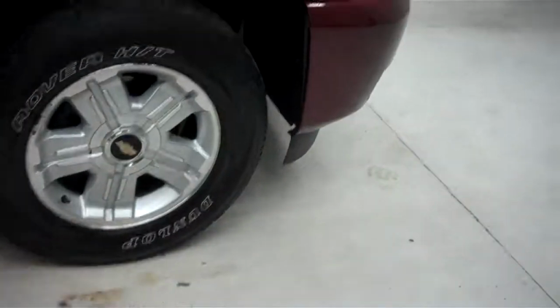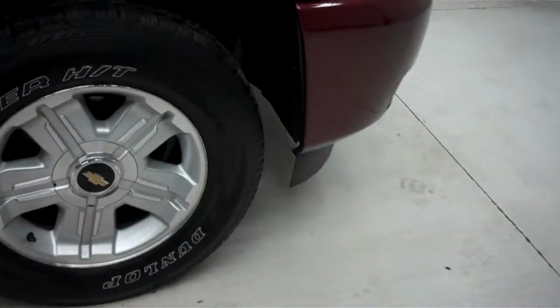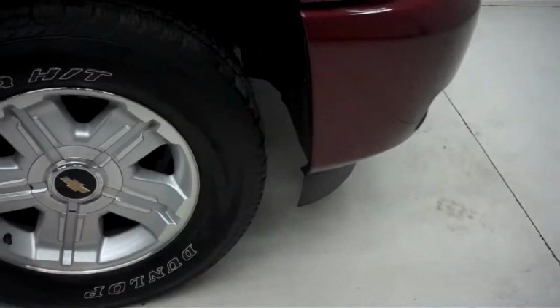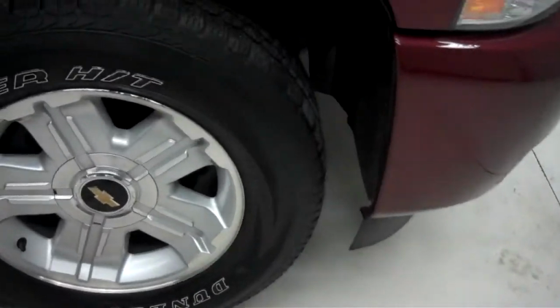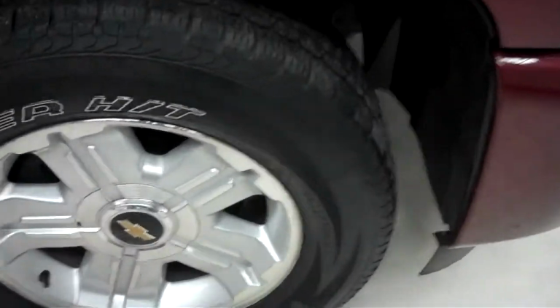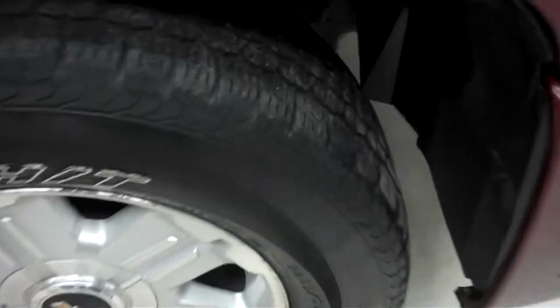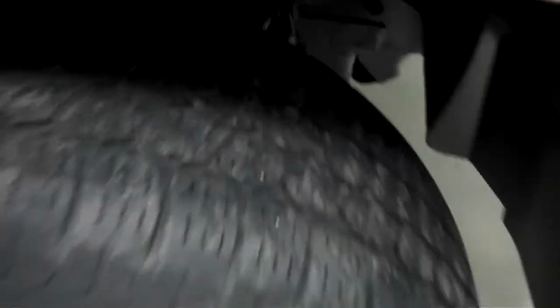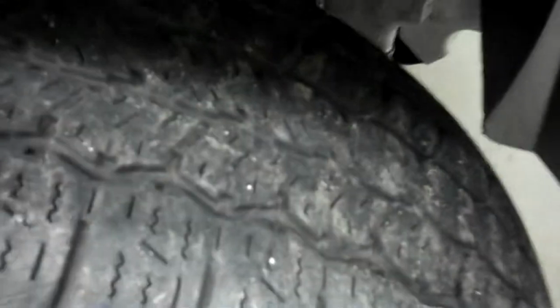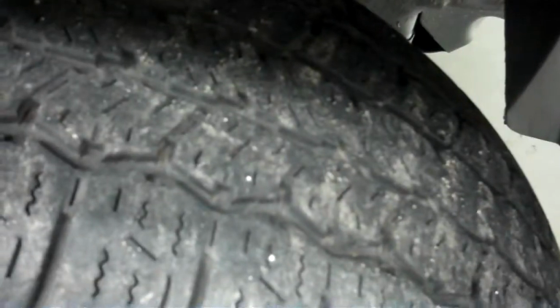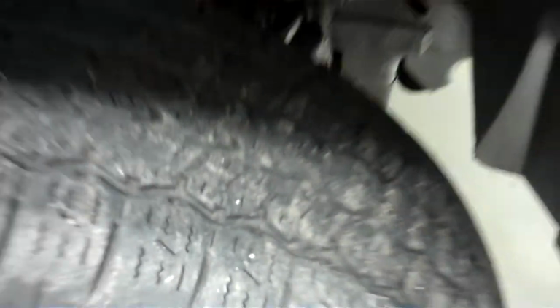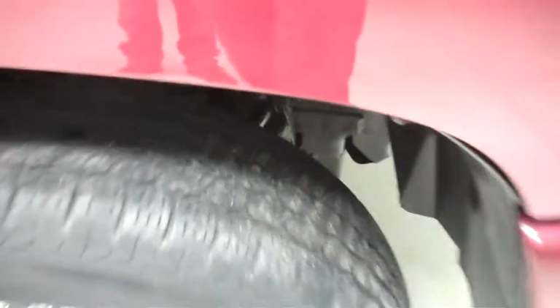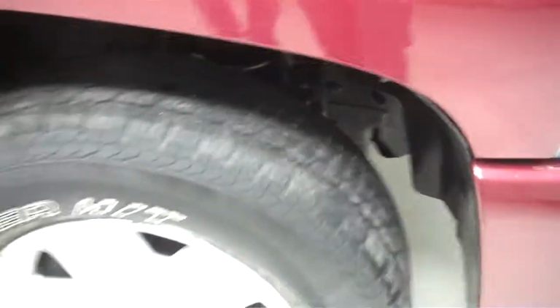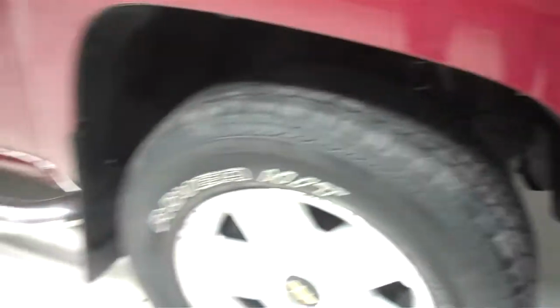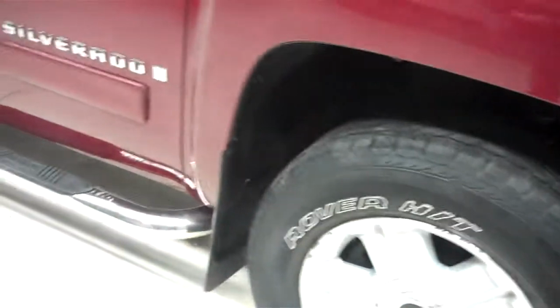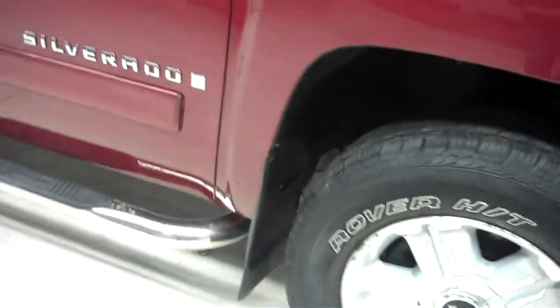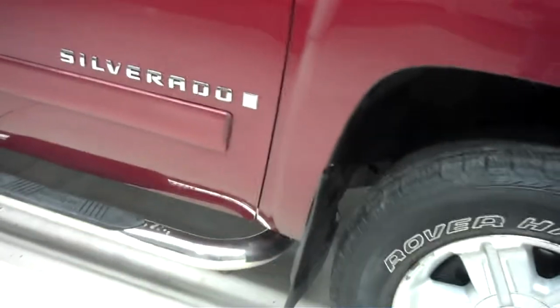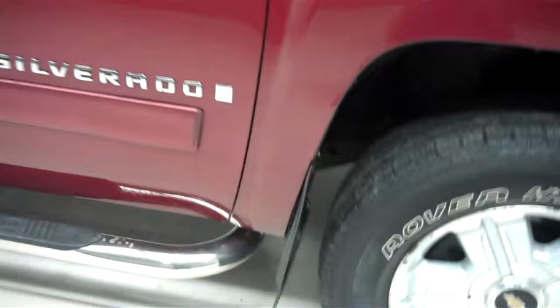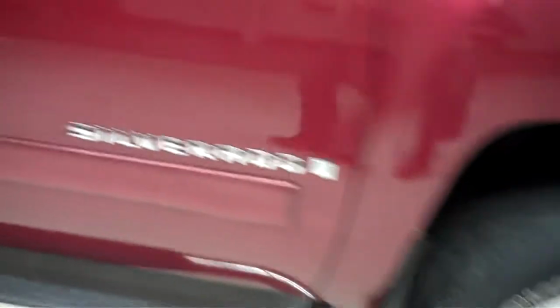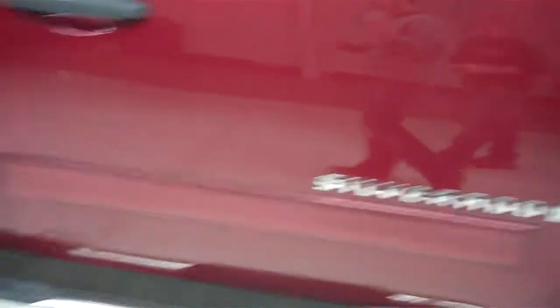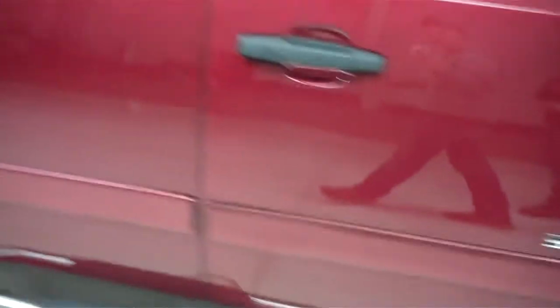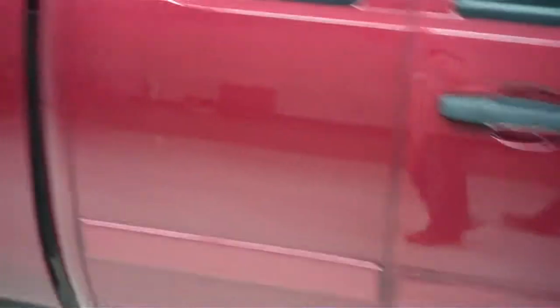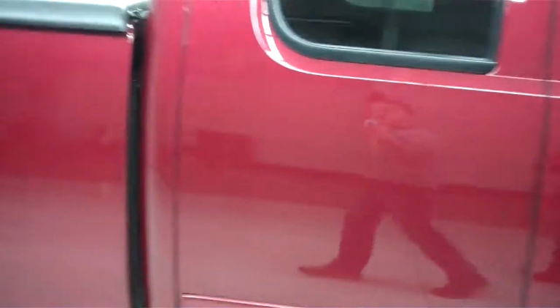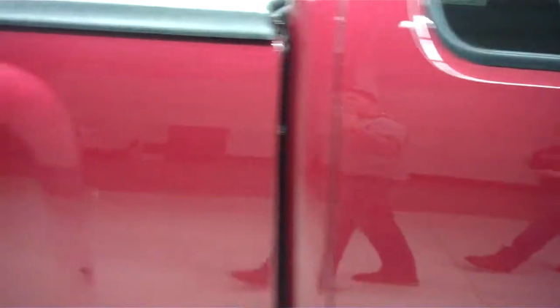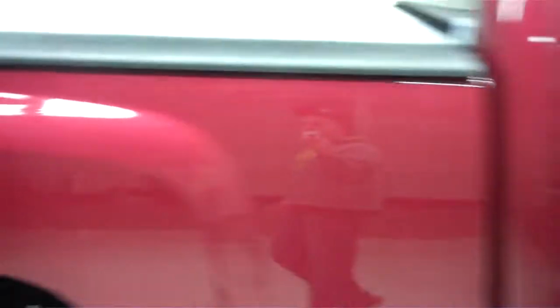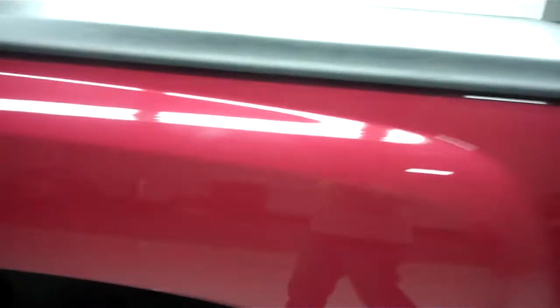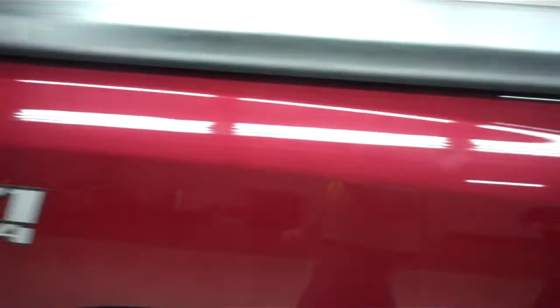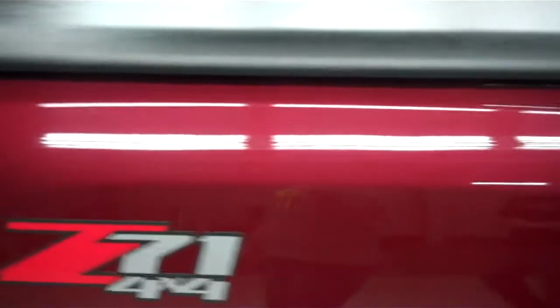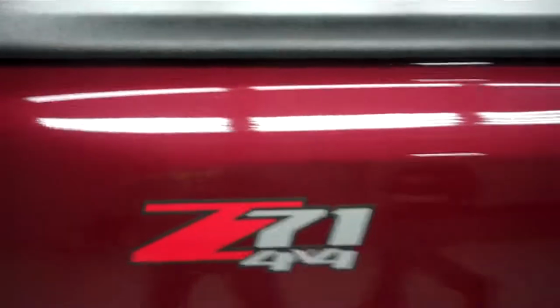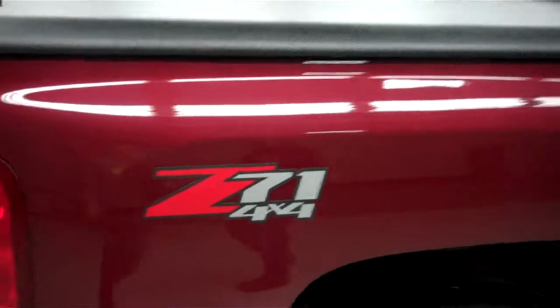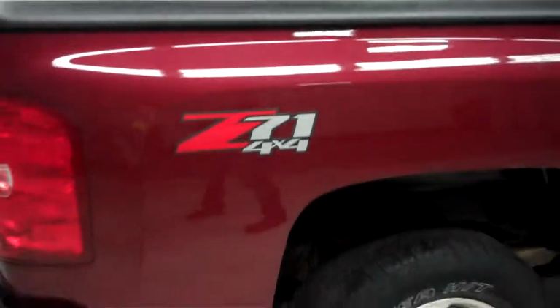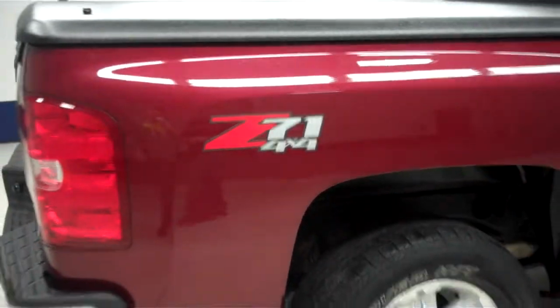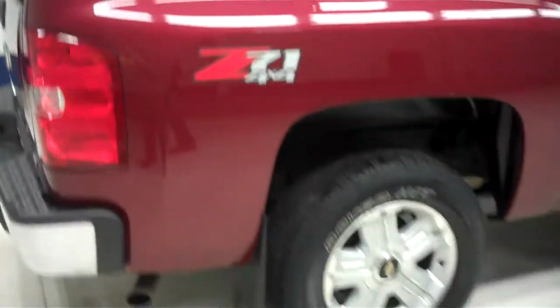You have Chevy alloy wheels with Dunlop Rover H&T tires that are in good shape. You have chrome side step bars, painted door moldings, and factory mud flaps — very clean. You can see all the way to the Z71 badging on the rear.